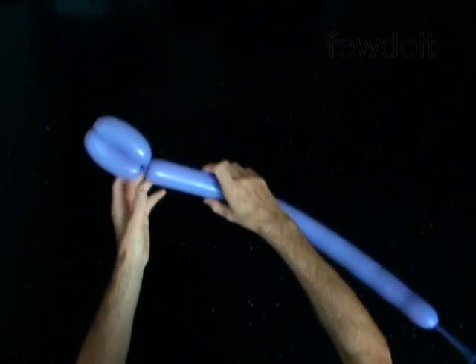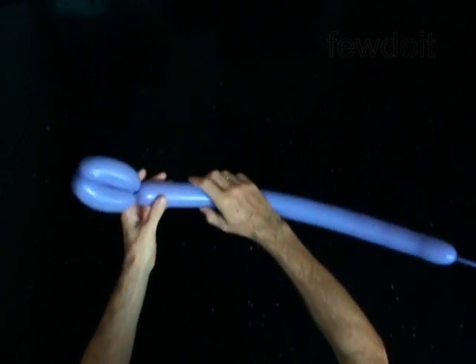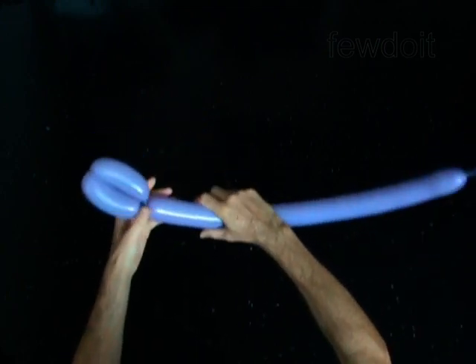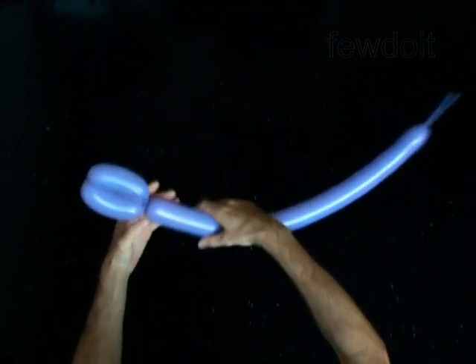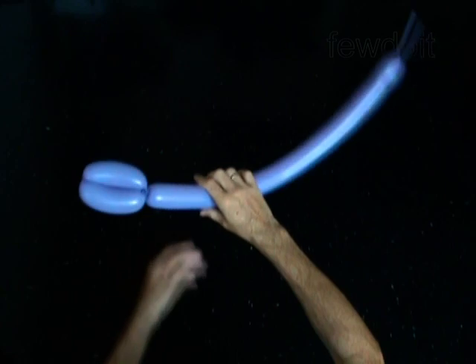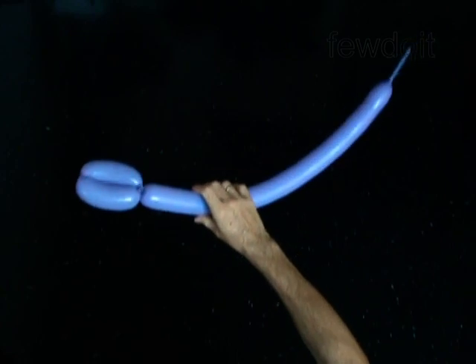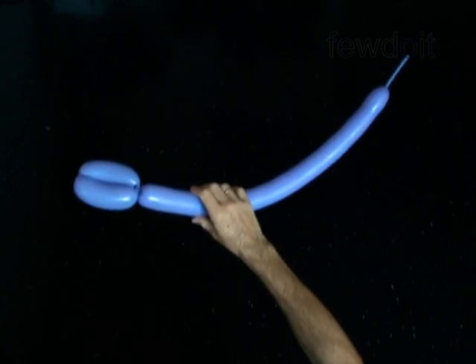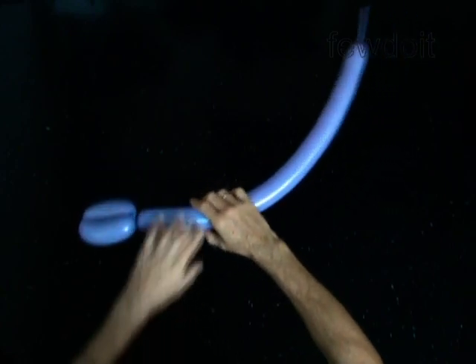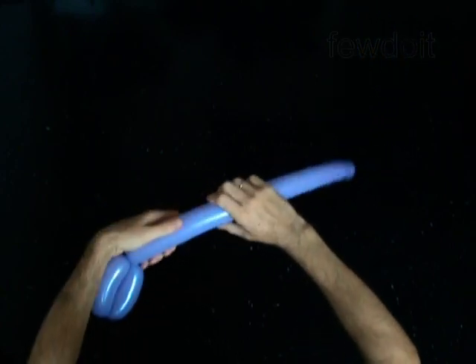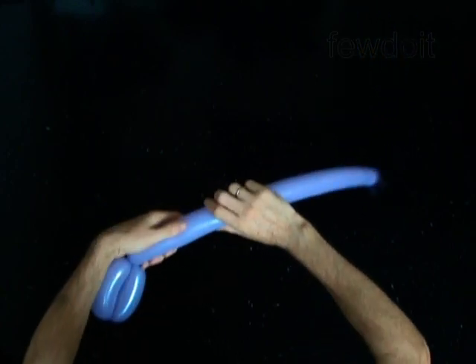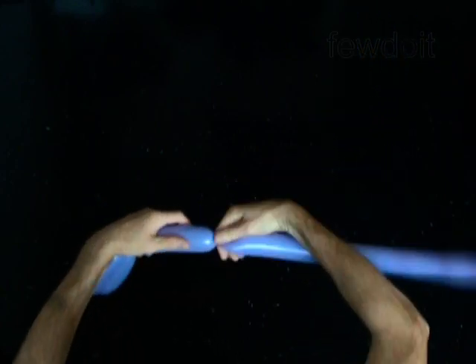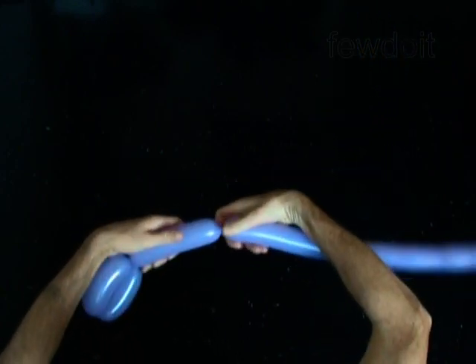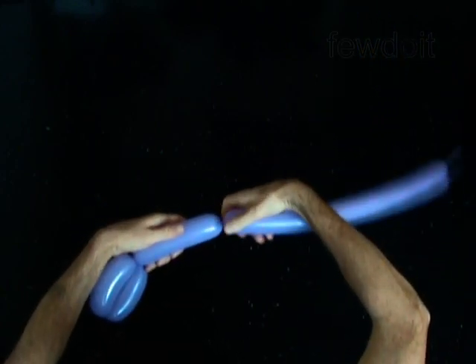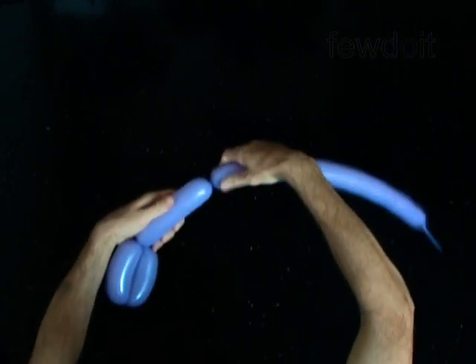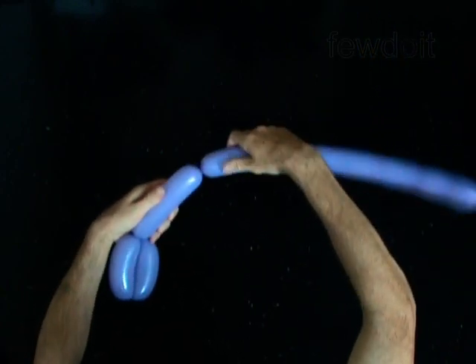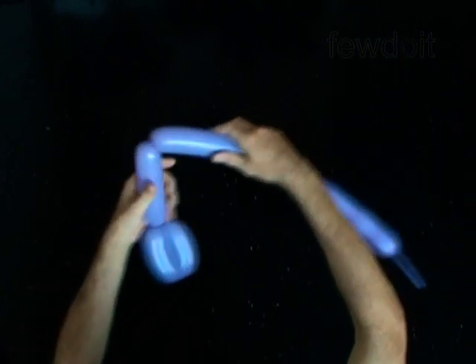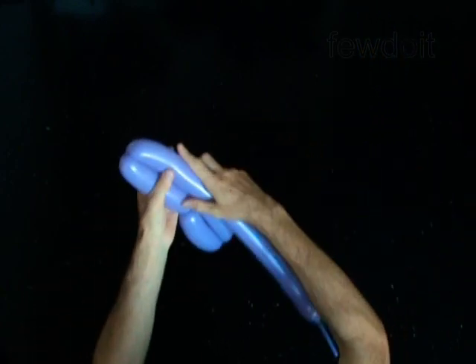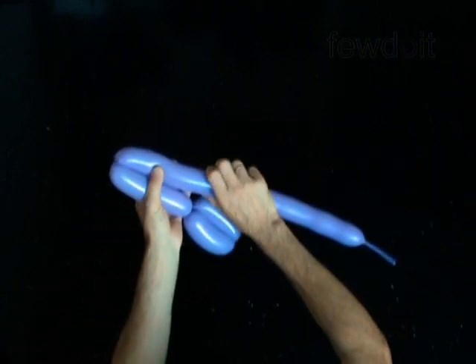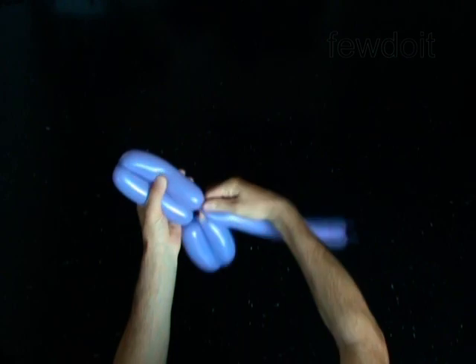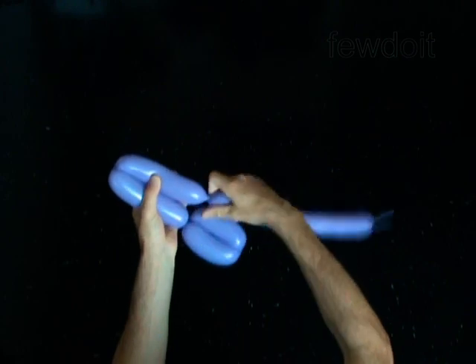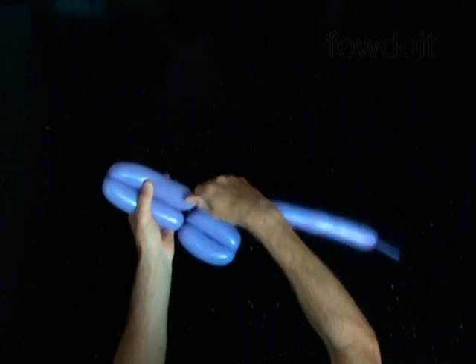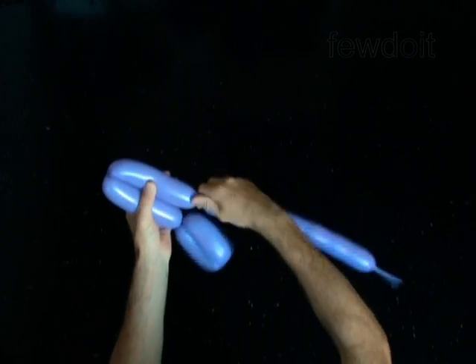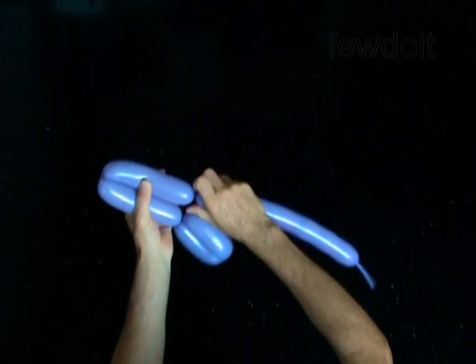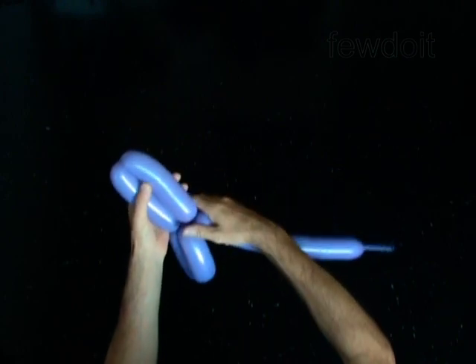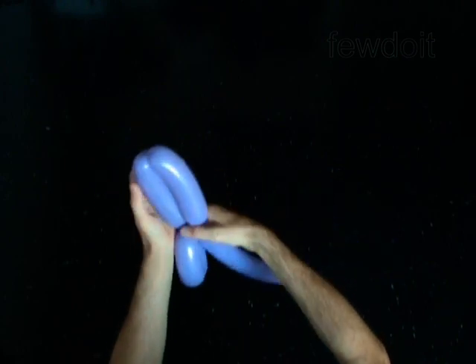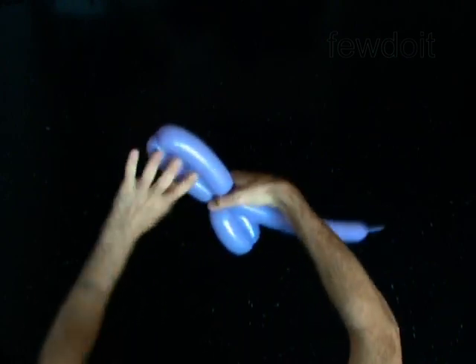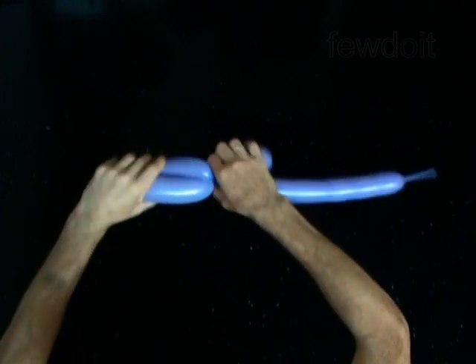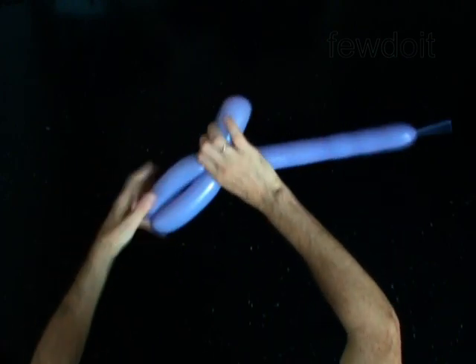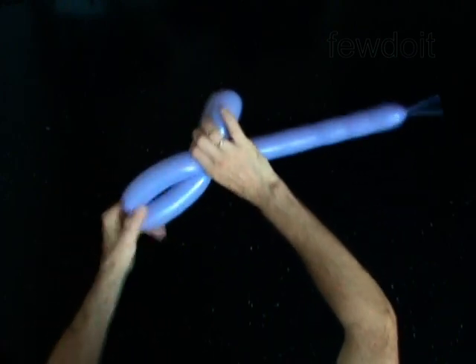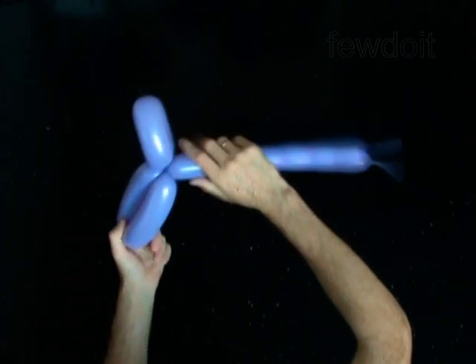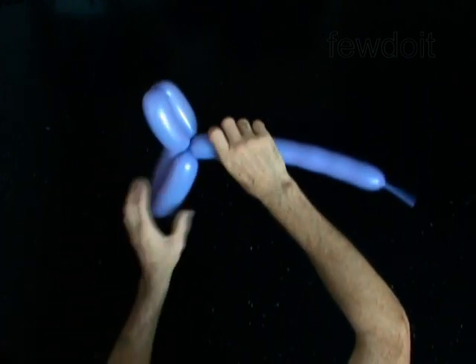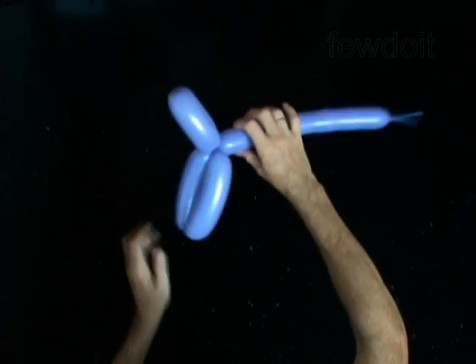The next 3 bubbles you twist in the bird body pole. Twist the third 5-inch bubble. Twist the fourth 5-inch bubble. Lock both ends of the chain of the last two bubbles in one lock twist.